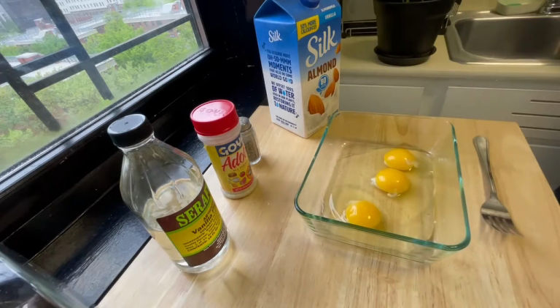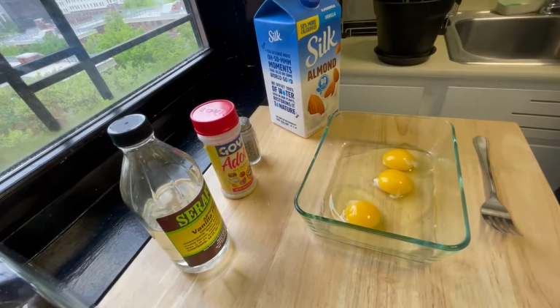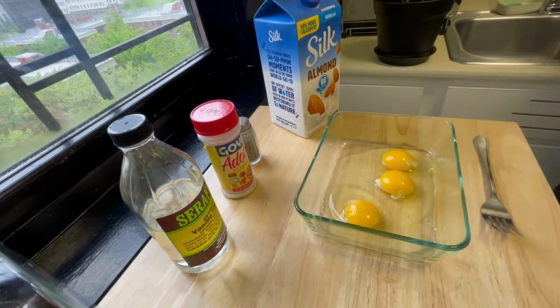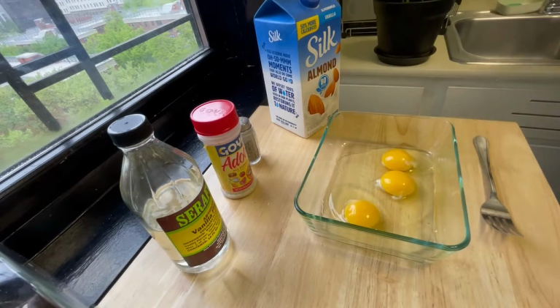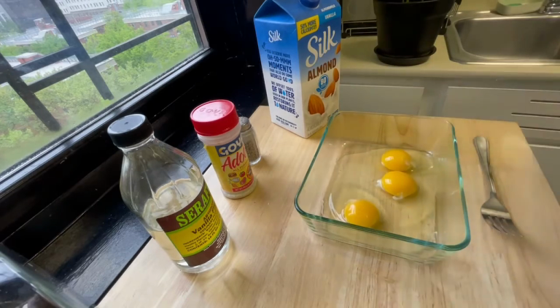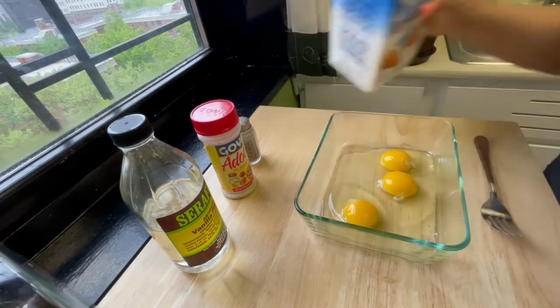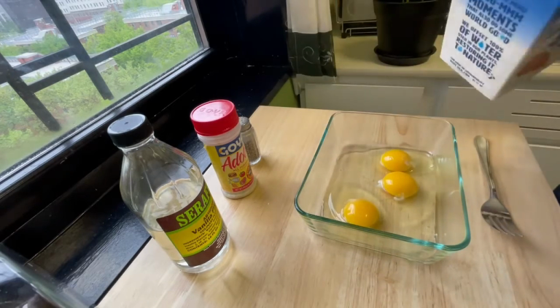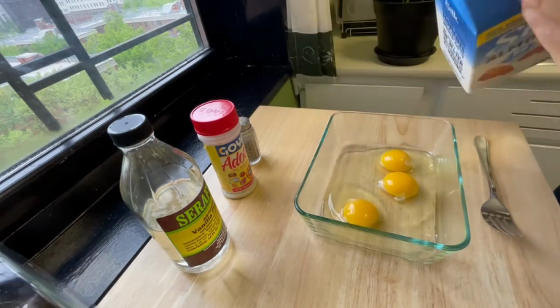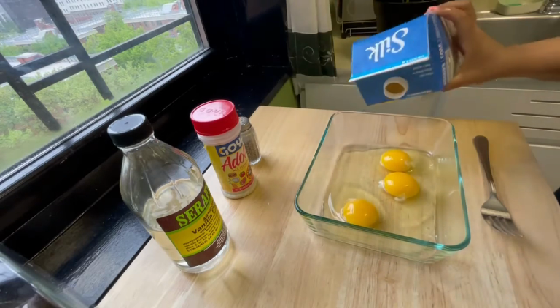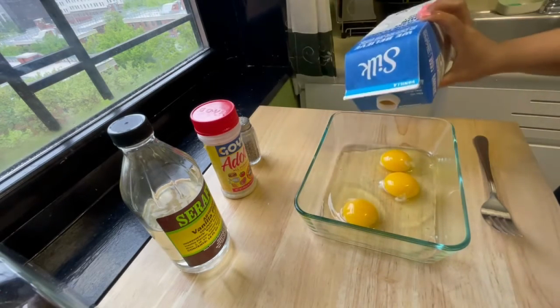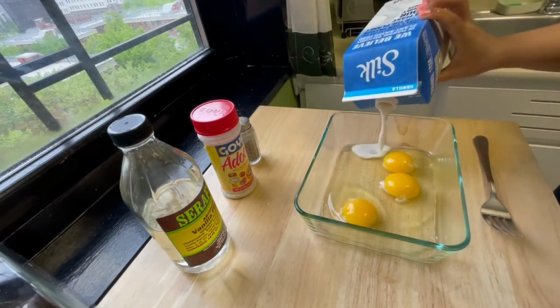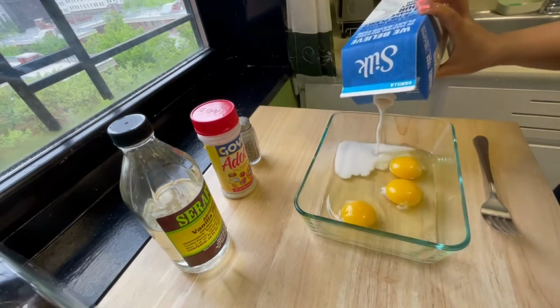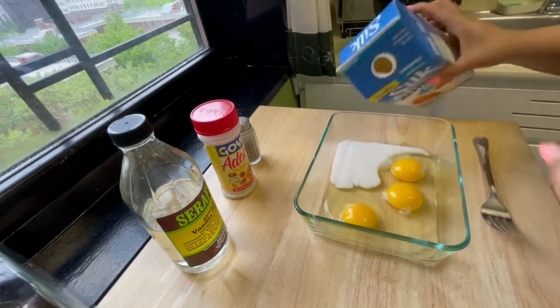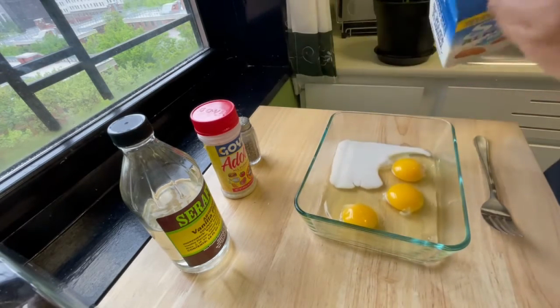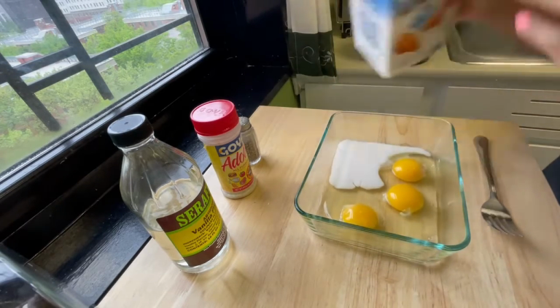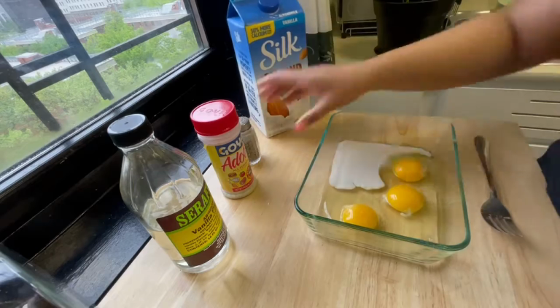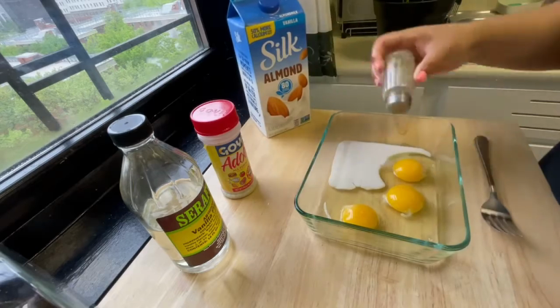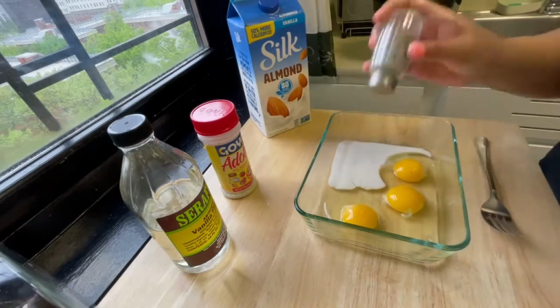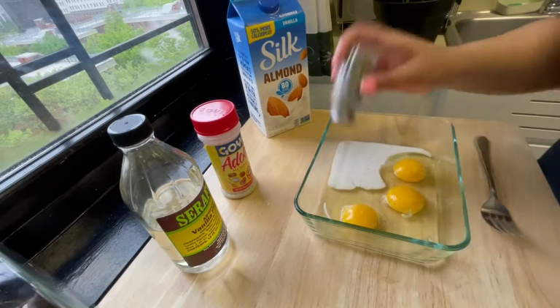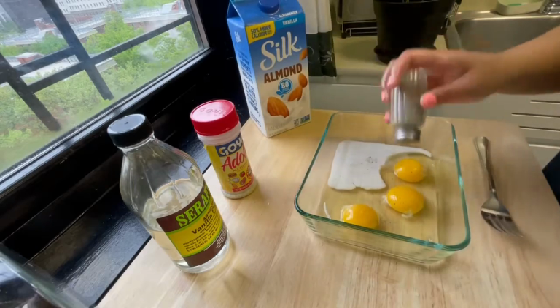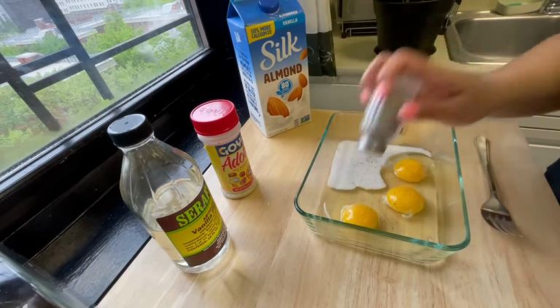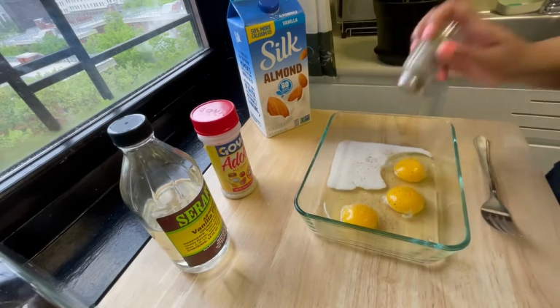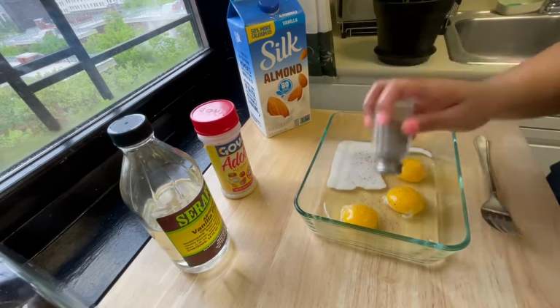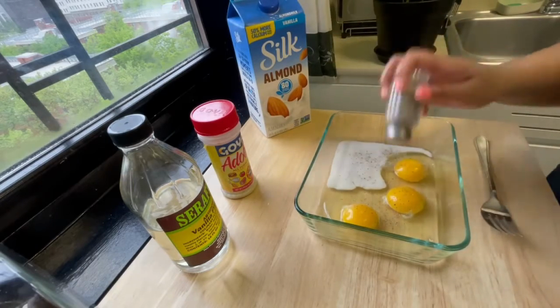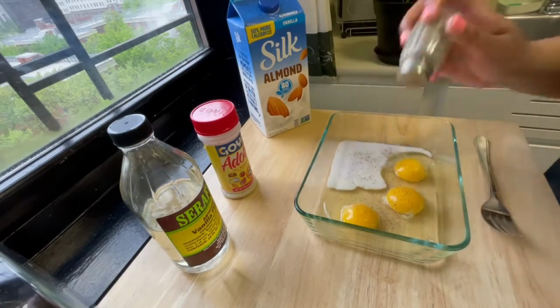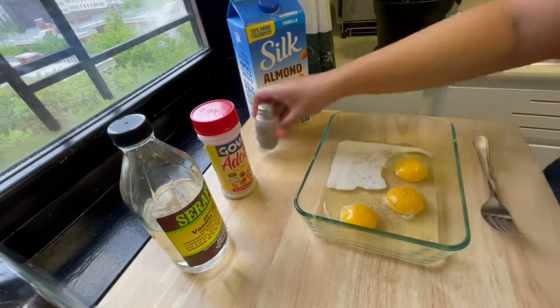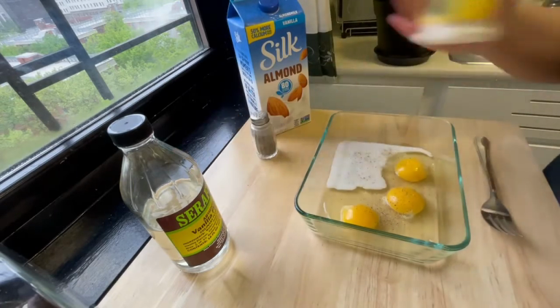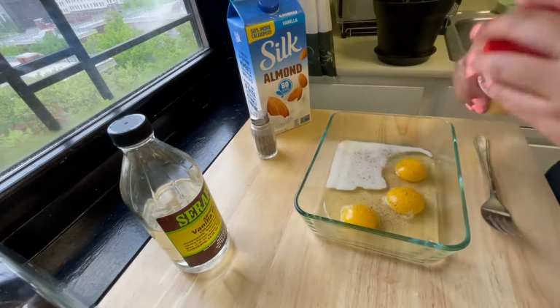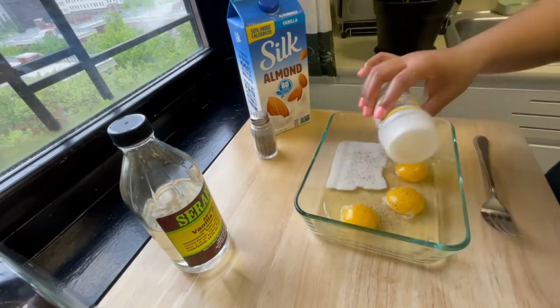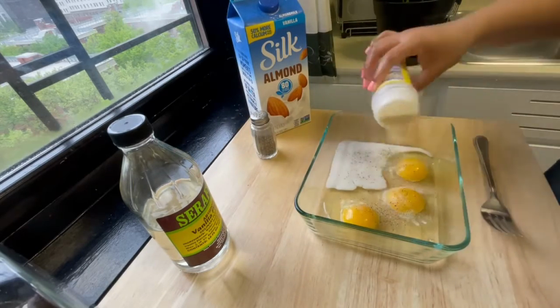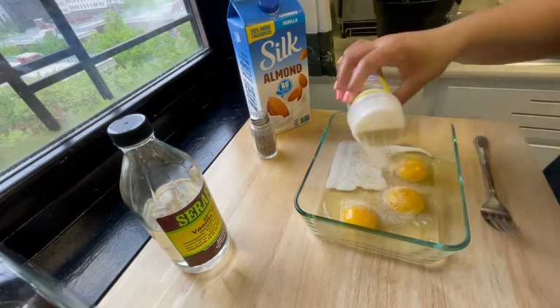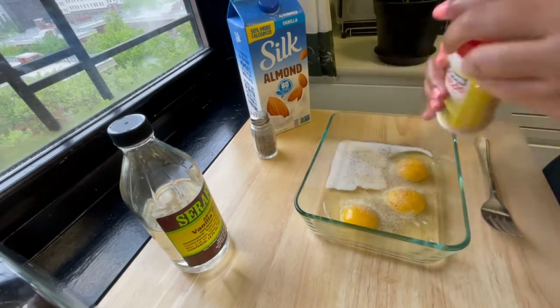You'll need some eggs, milk, vanilla extract, some adobo, black pepper, and some ground cinnamon, and most importantly sliced bread.